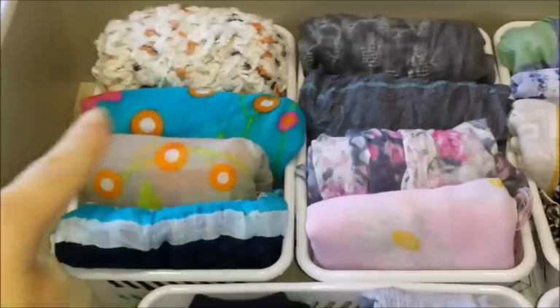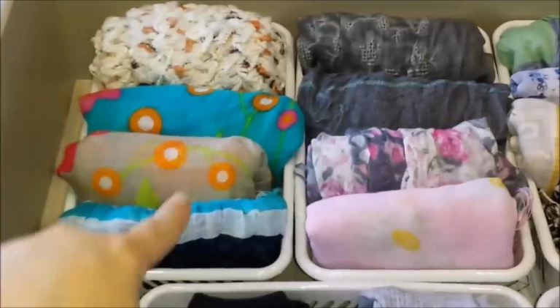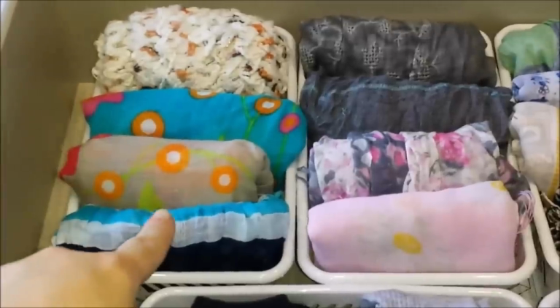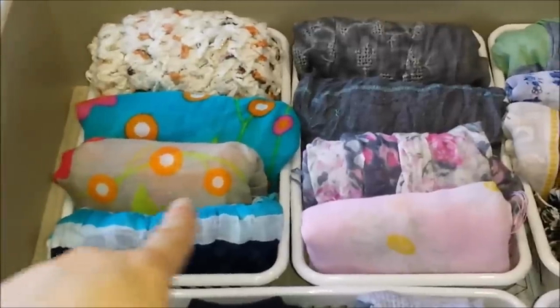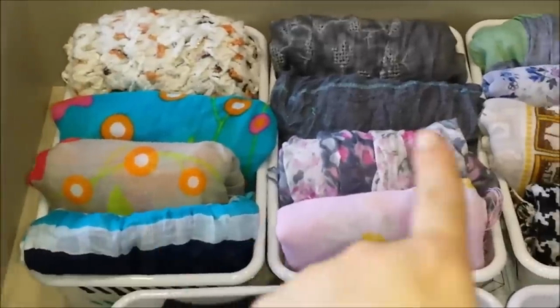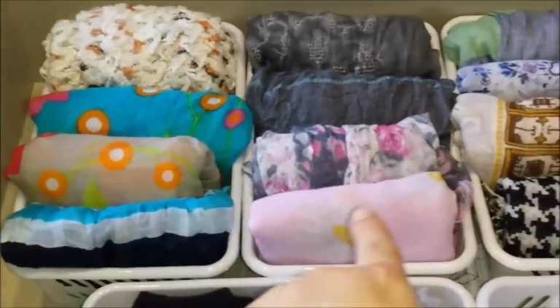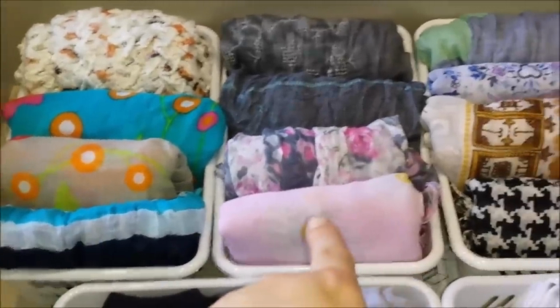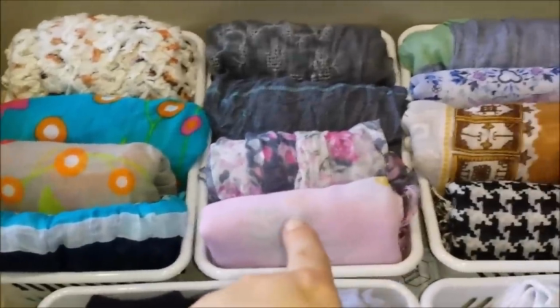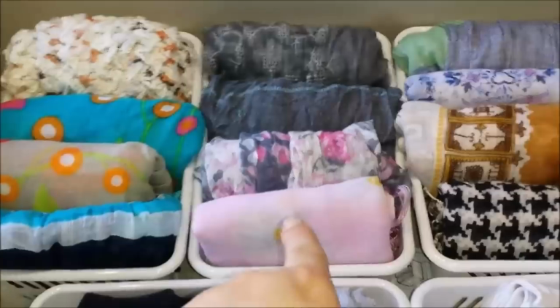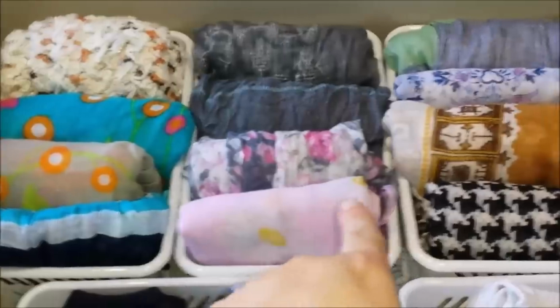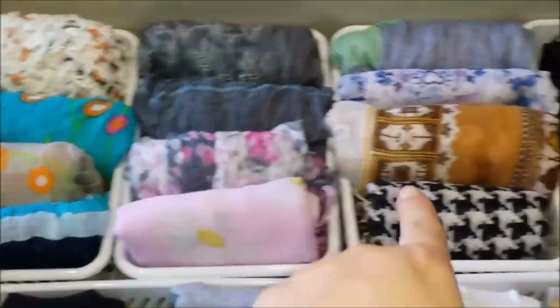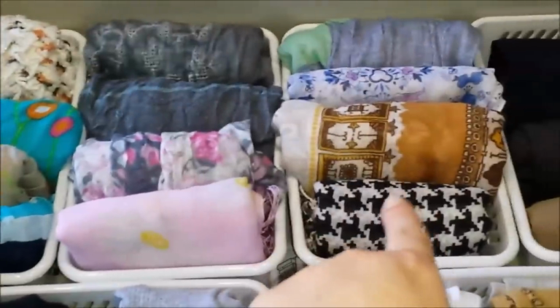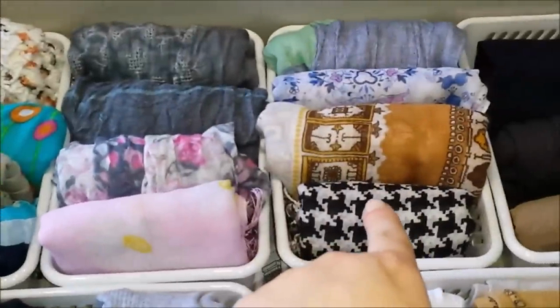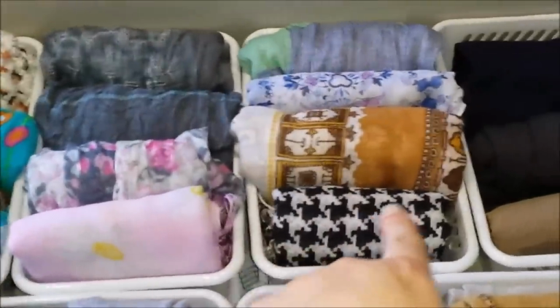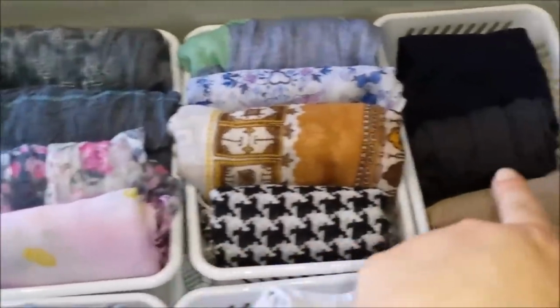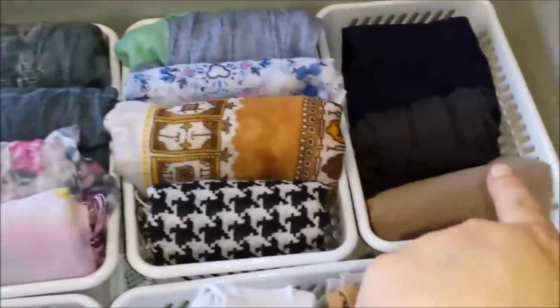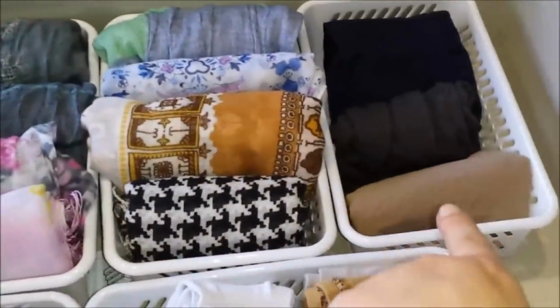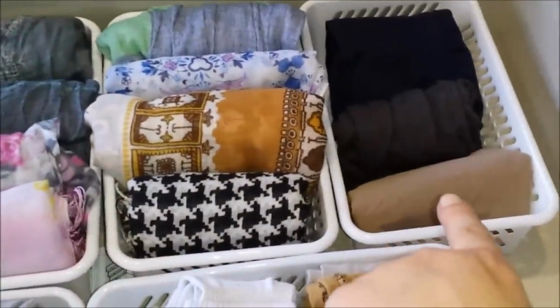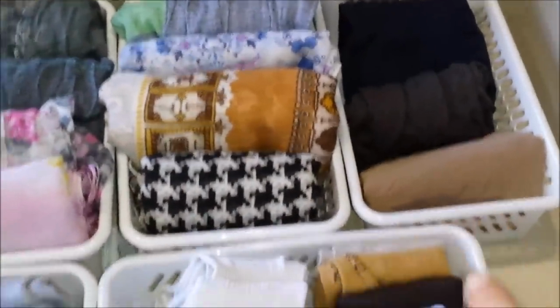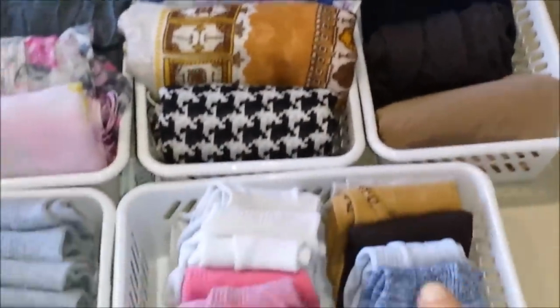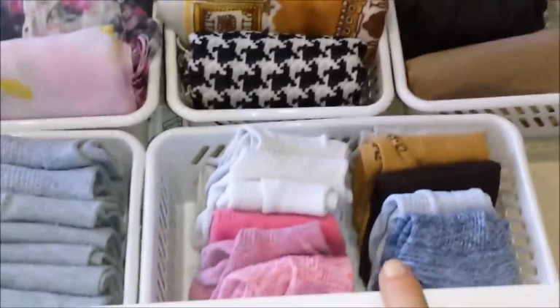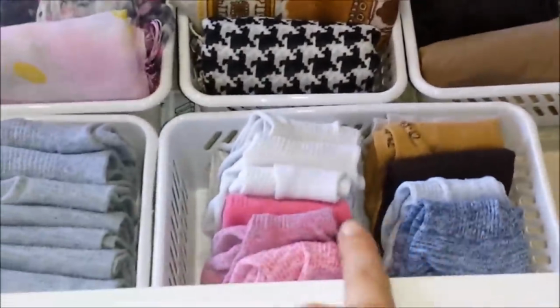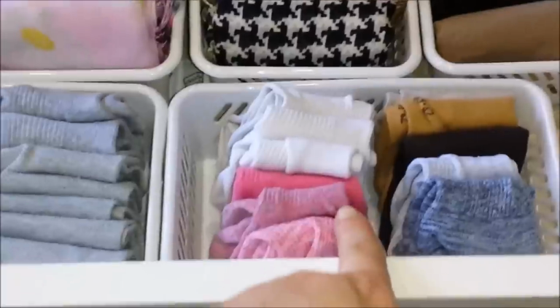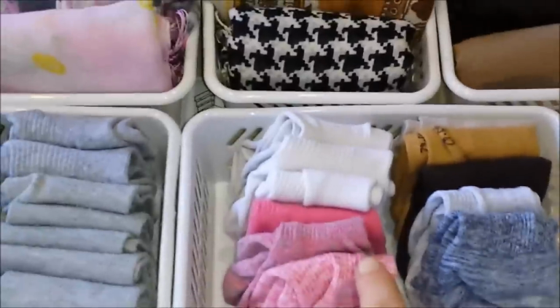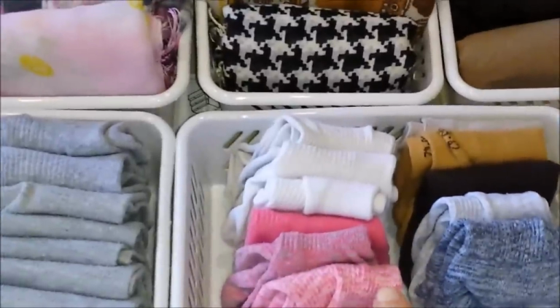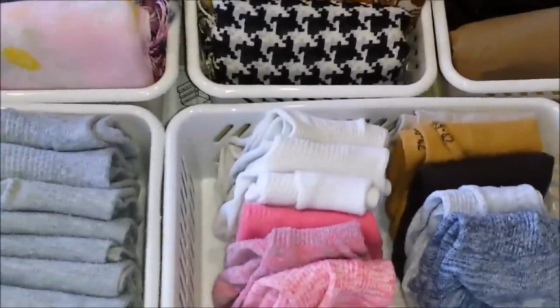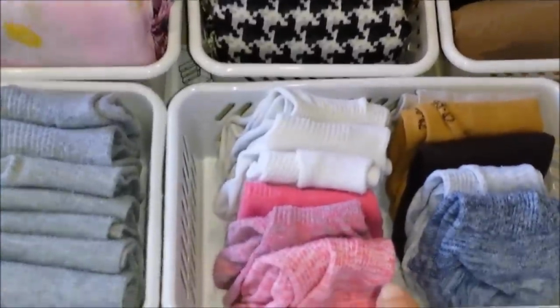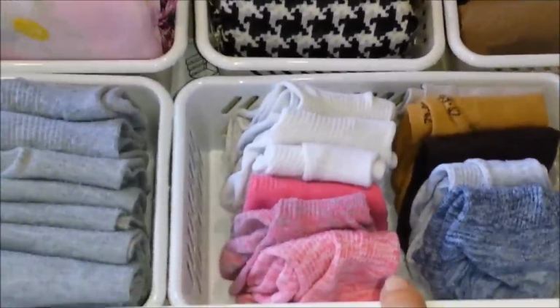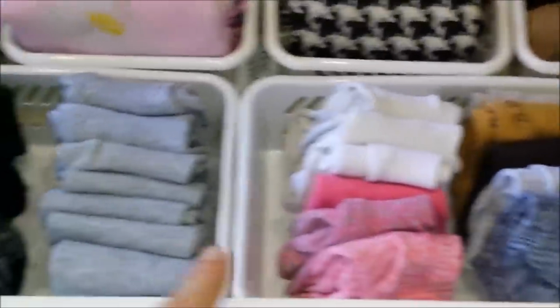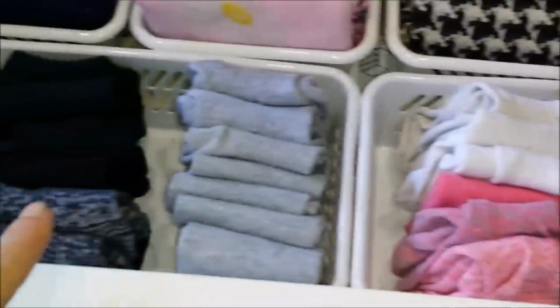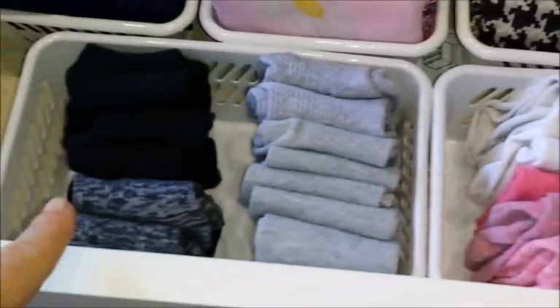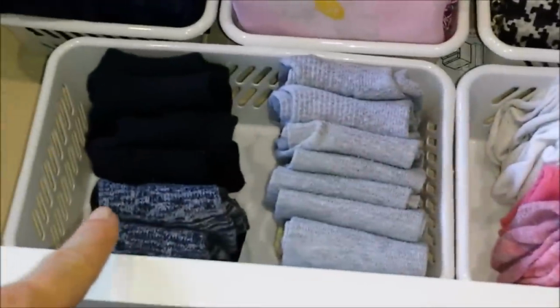In these baskets I have scarves, in here I have pantyhoses, and in here I have sports socks as well as more sports socks.